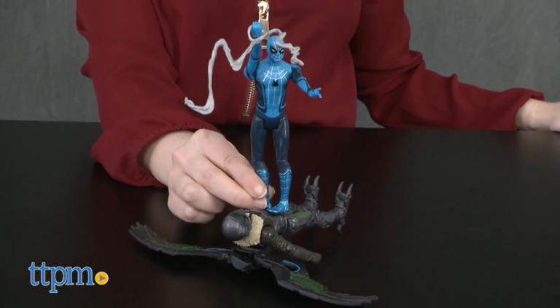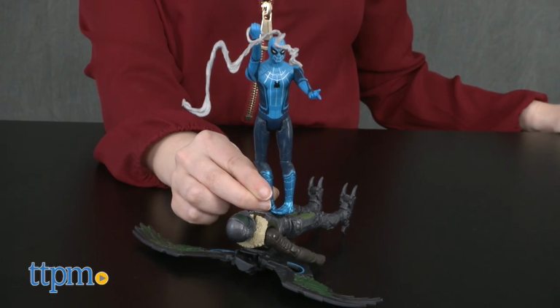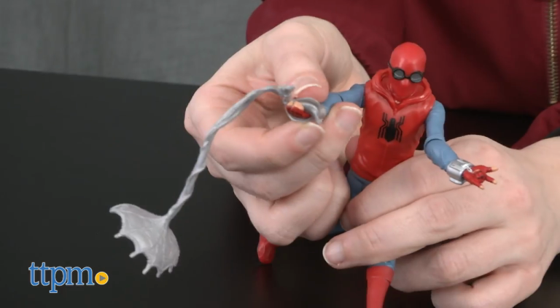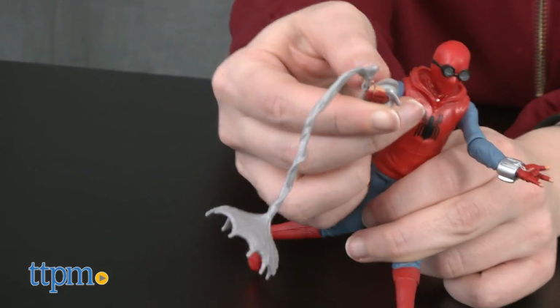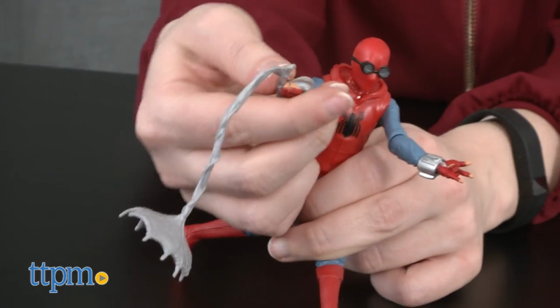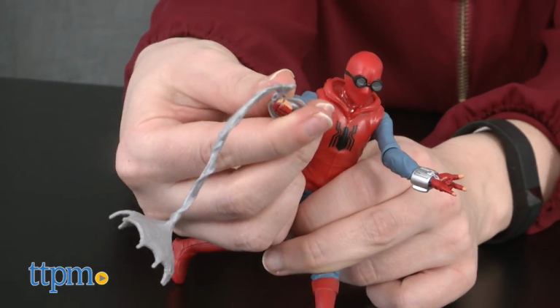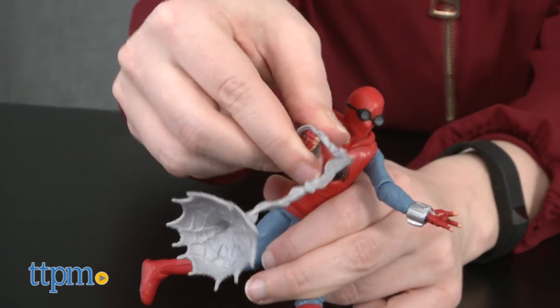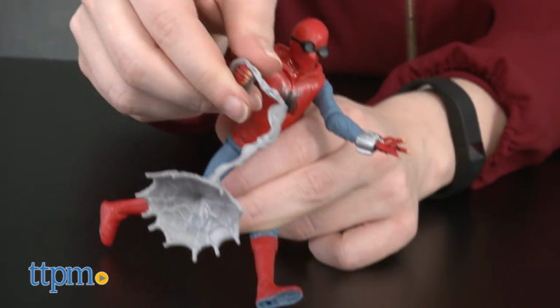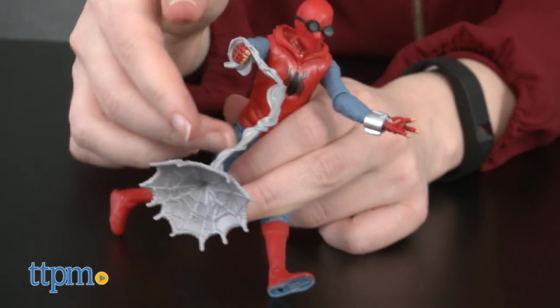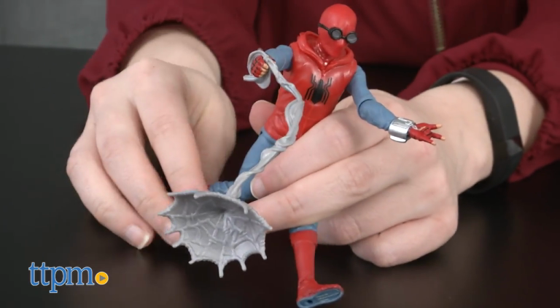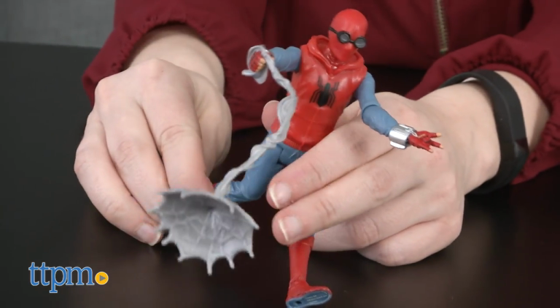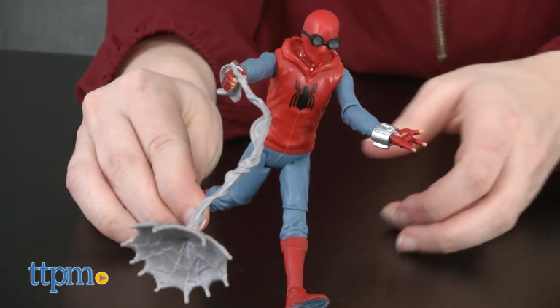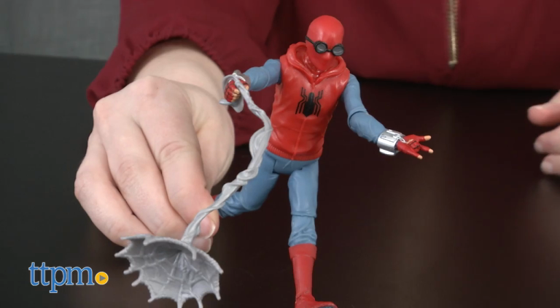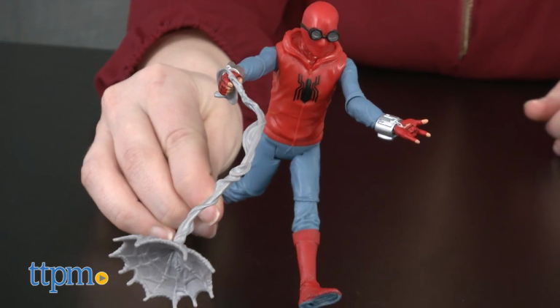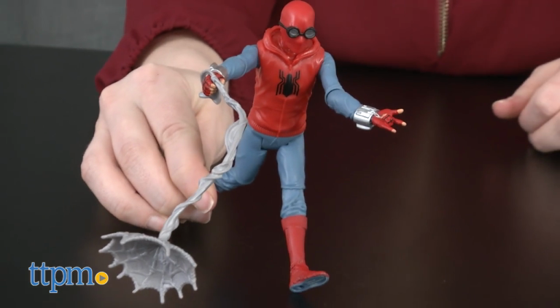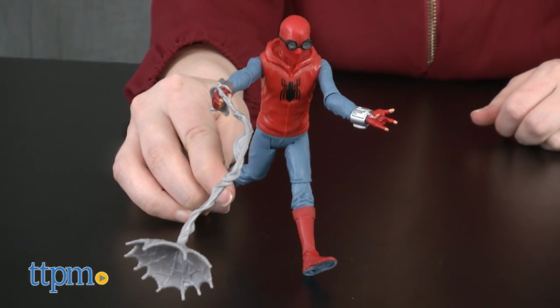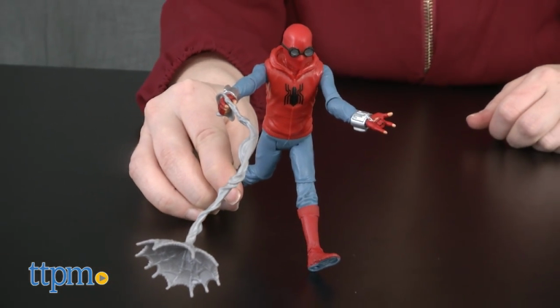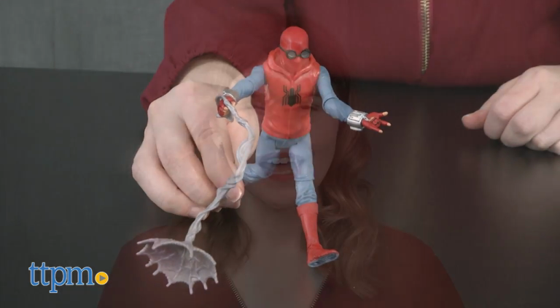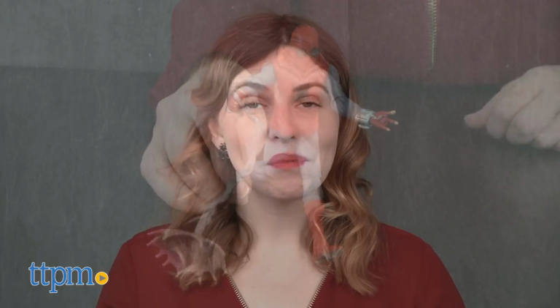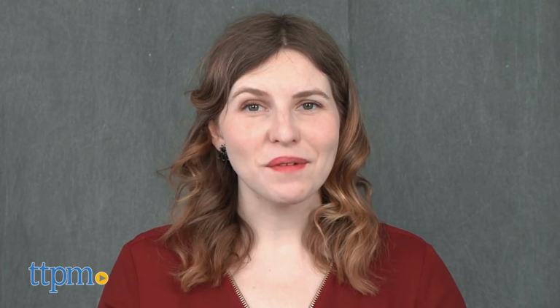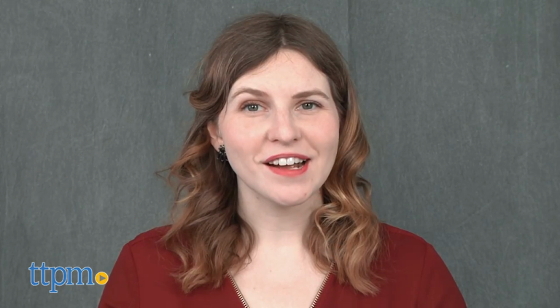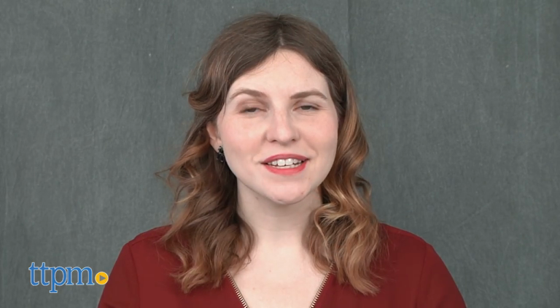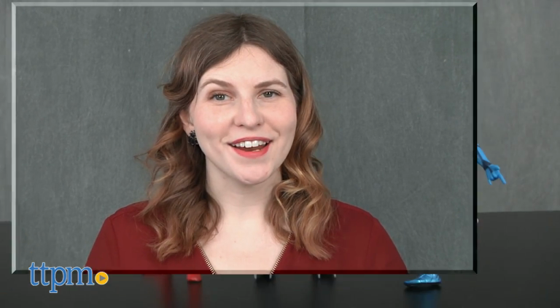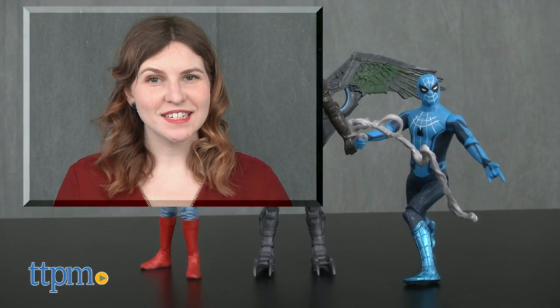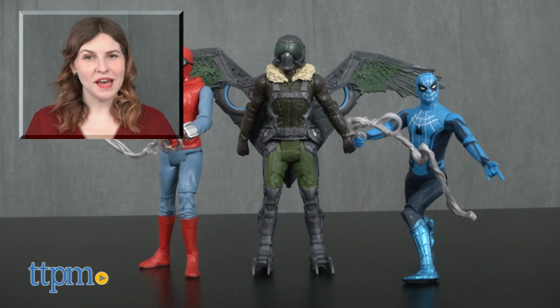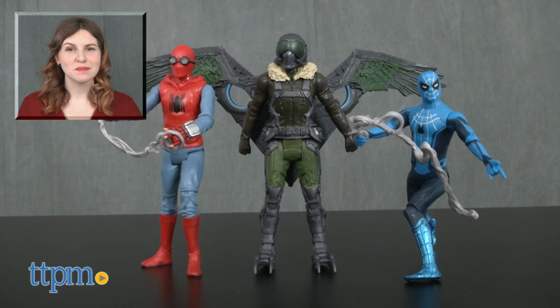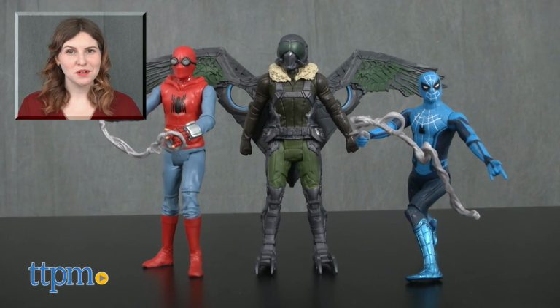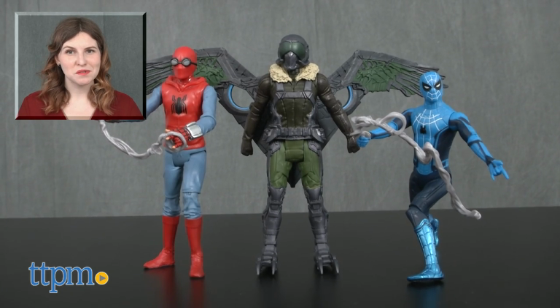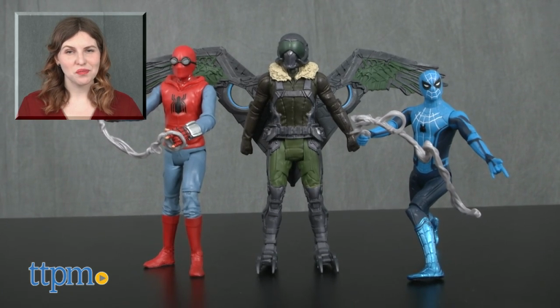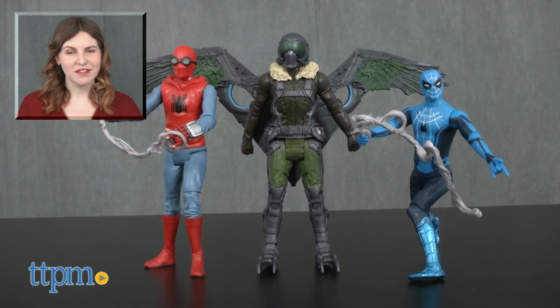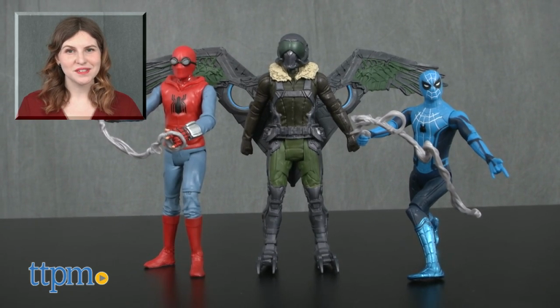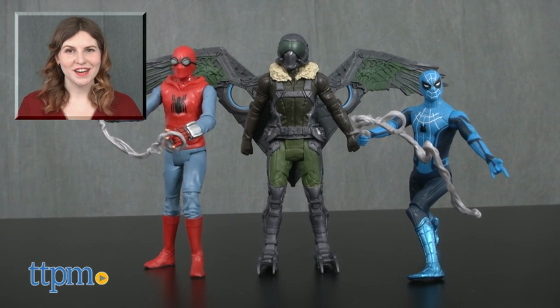The new Marvel Spider-Man Homecoming 6-inch figures are for ages 4 and up from Hasbro. Additional figures are sold separately. For more on where to buy and current prices, find us at TTPM and subscribe to our YouTube channels for more great reviews every day.